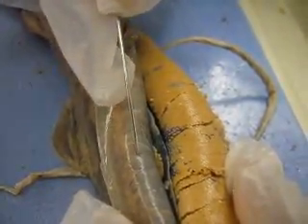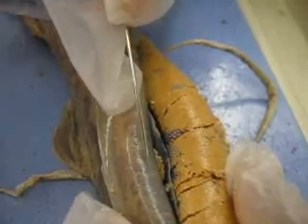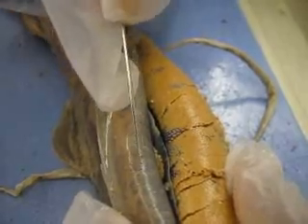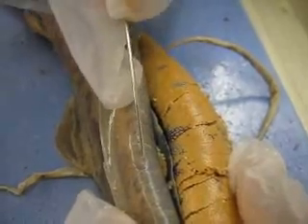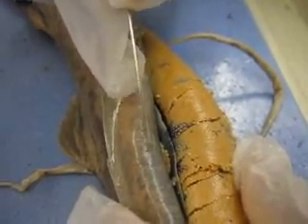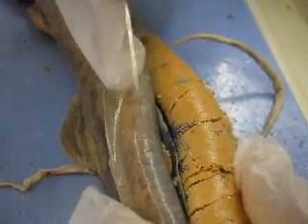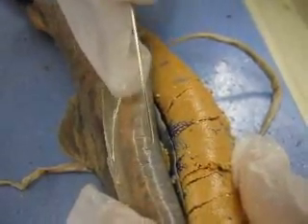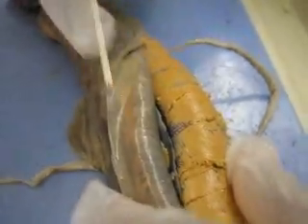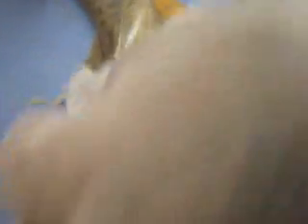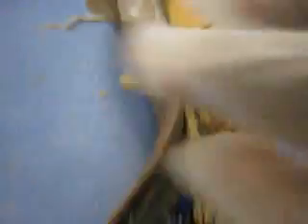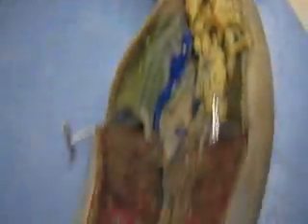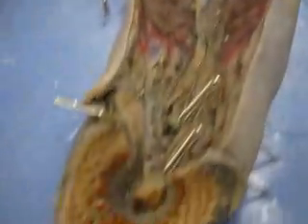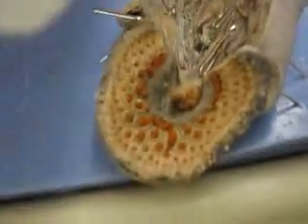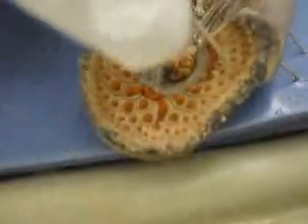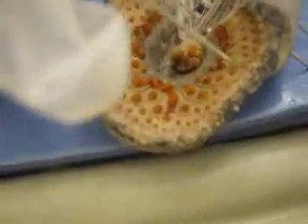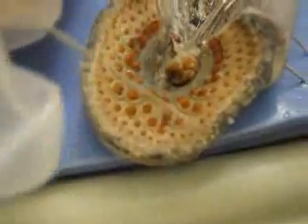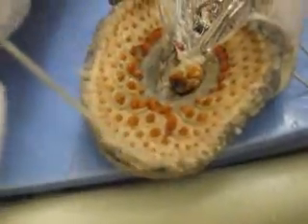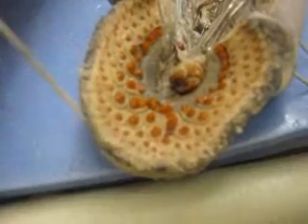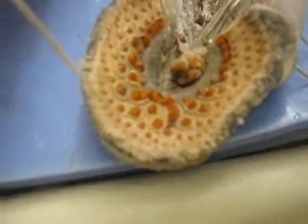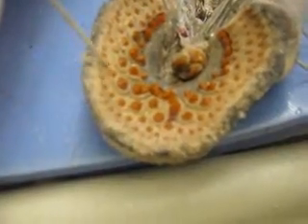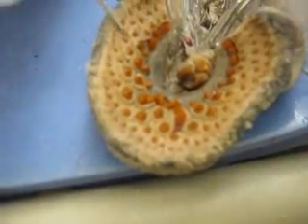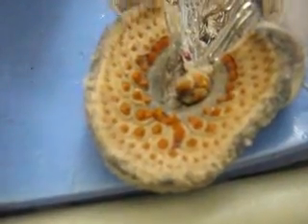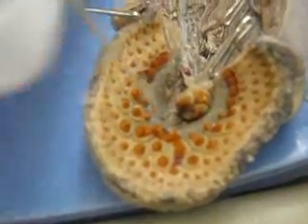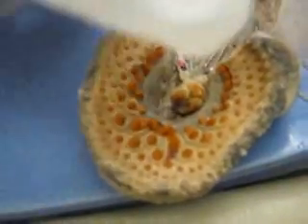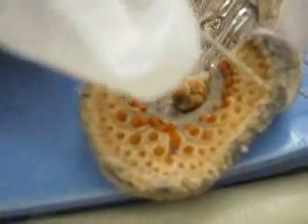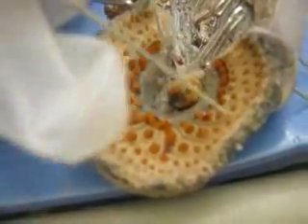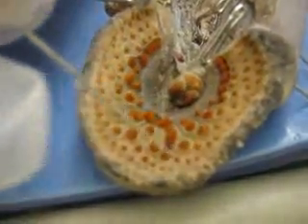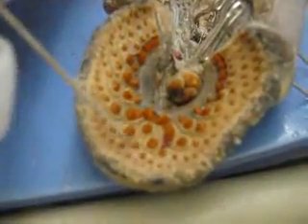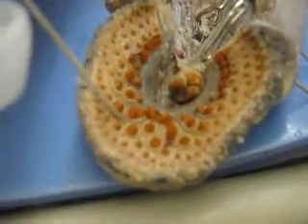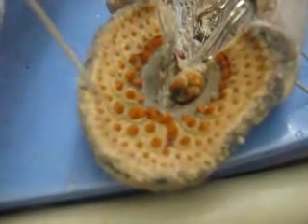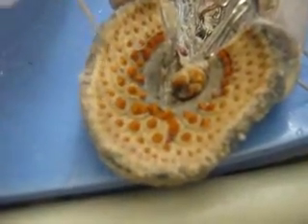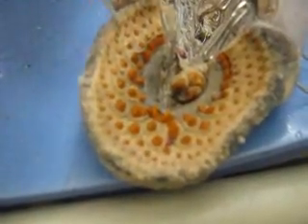Then we move on to the circular muscle, which is all around the tooth-like organs. It looks light yellow in this — it's all around there.